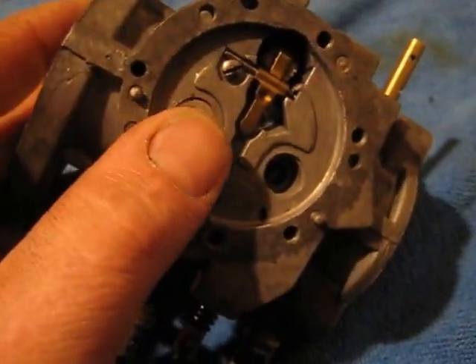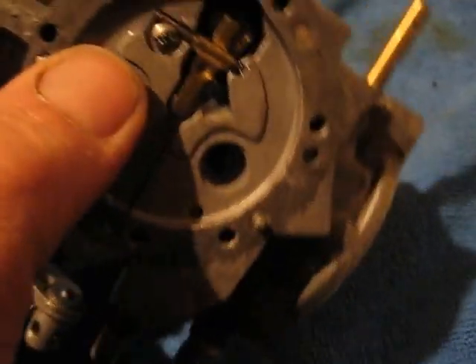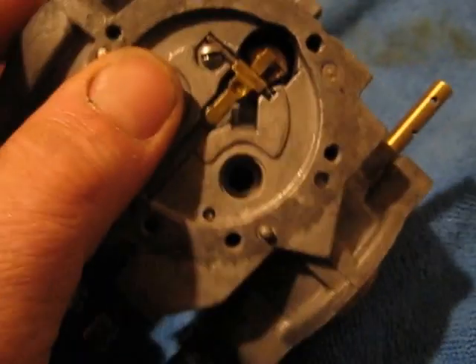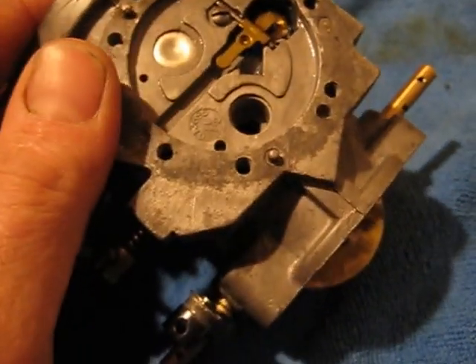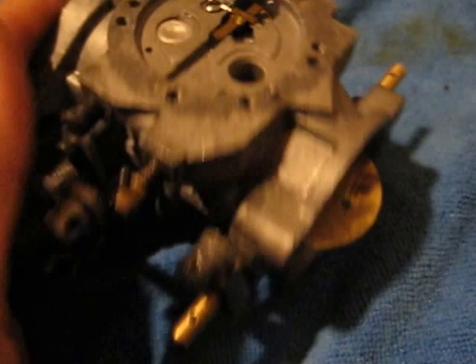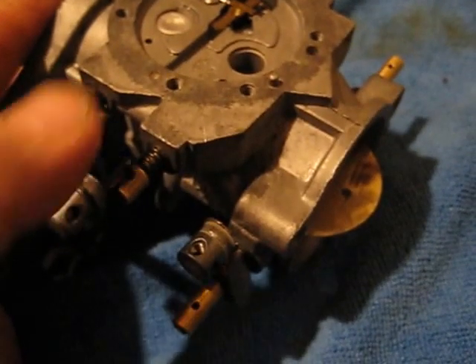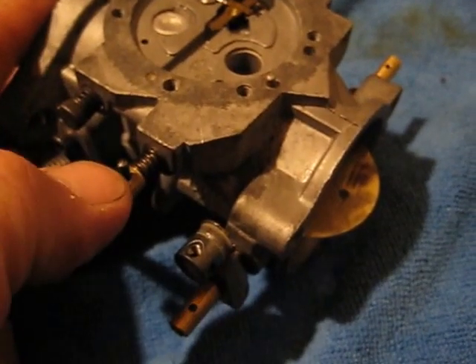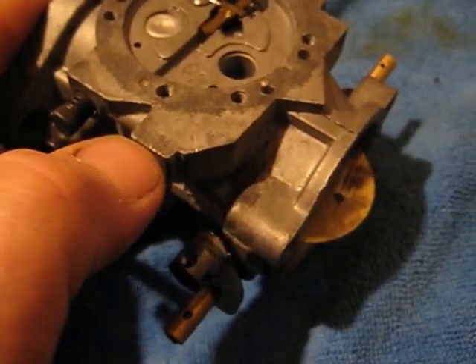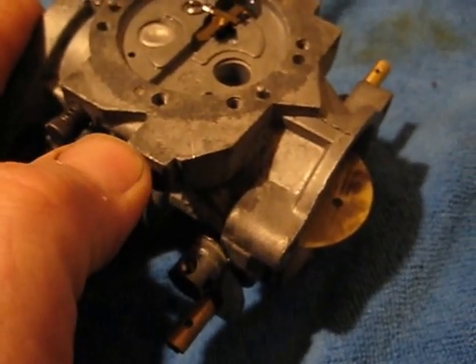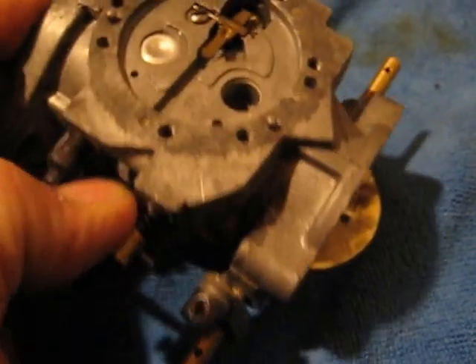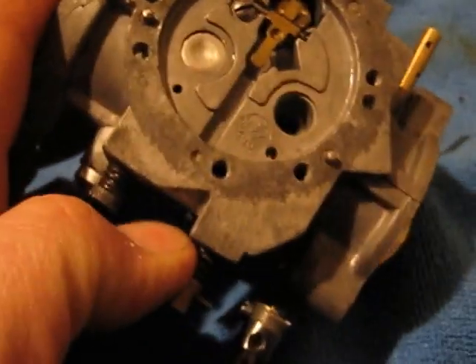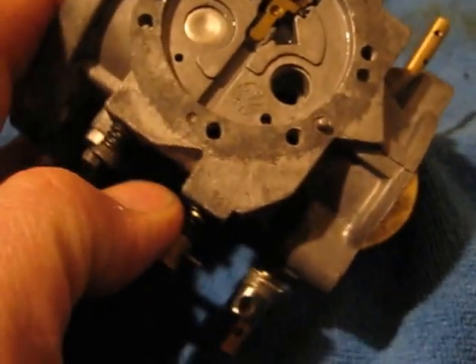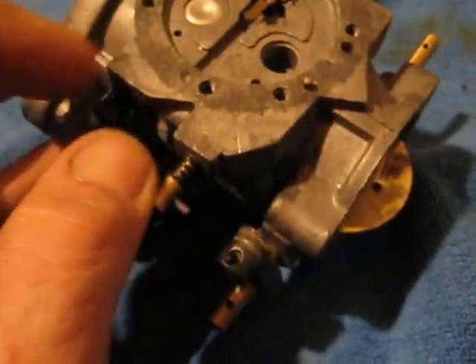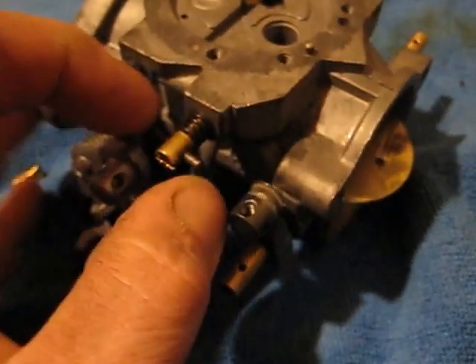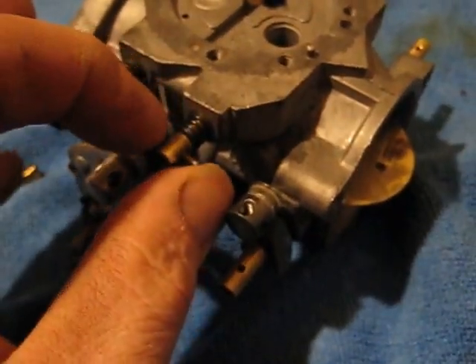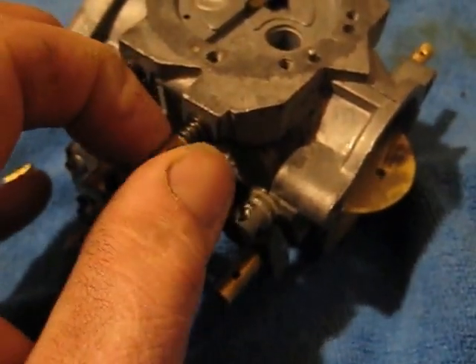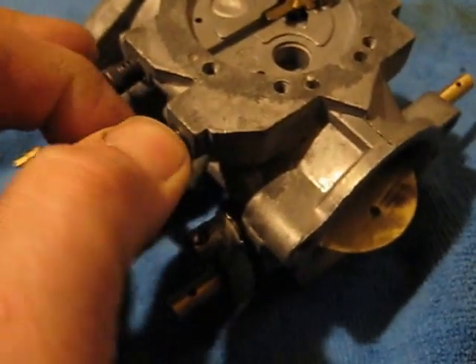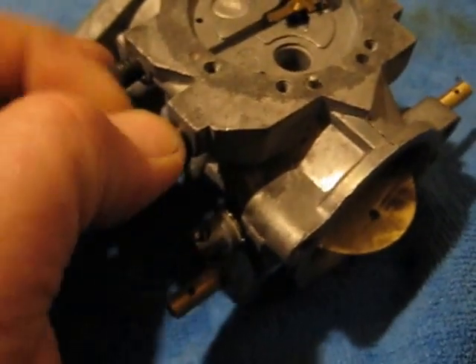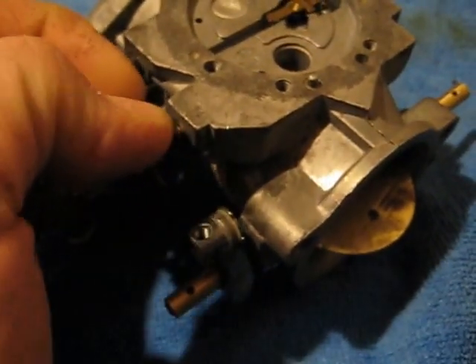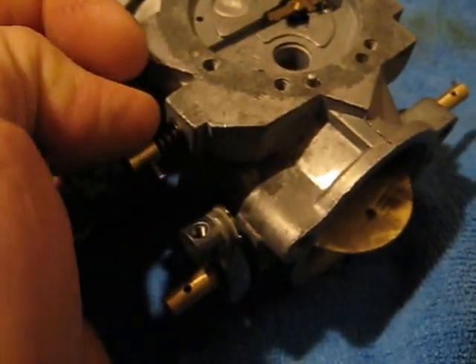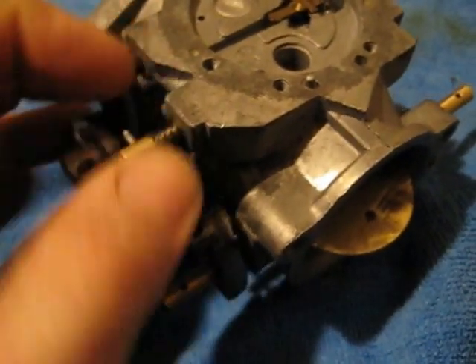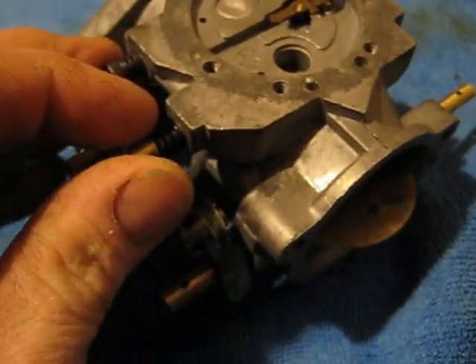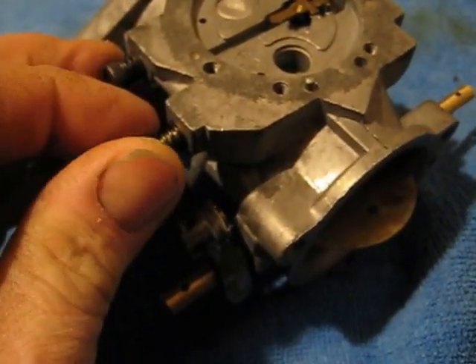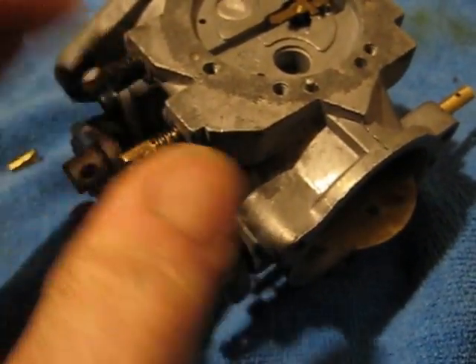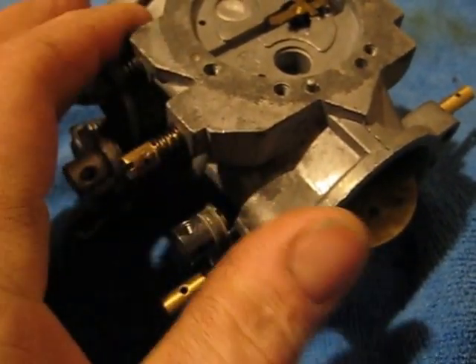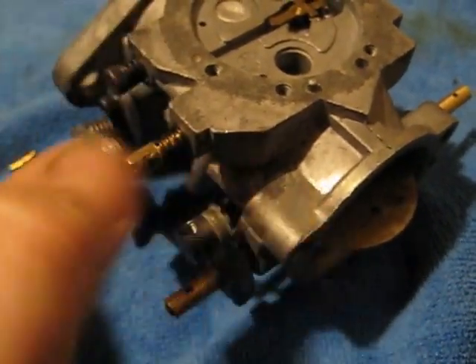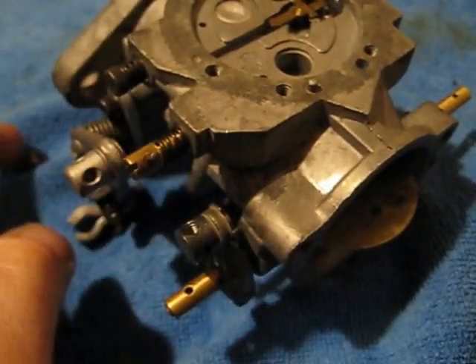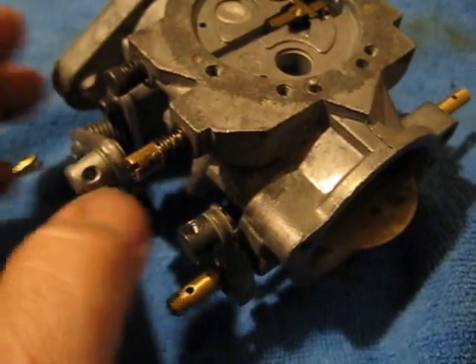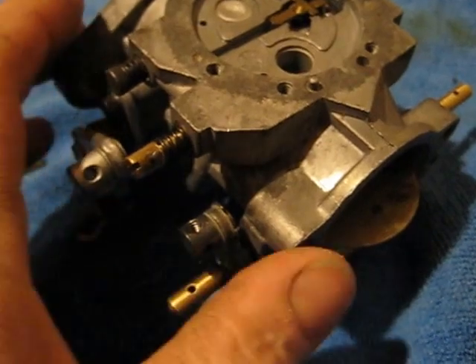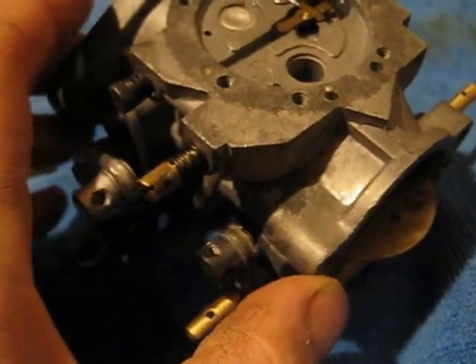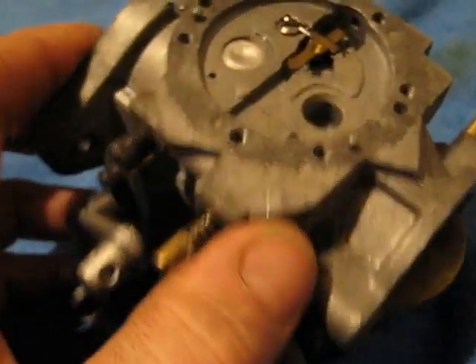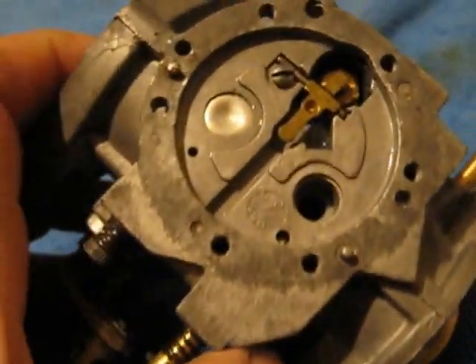Another thing that can happen is when you go wide open throttle it'll fall flat on its face no matter how much screw adjustment you put in. If you take the screw out two turns and it's only supposed to be one and a quarter and it still falls flat on its face, this ball is stuck in its seat.